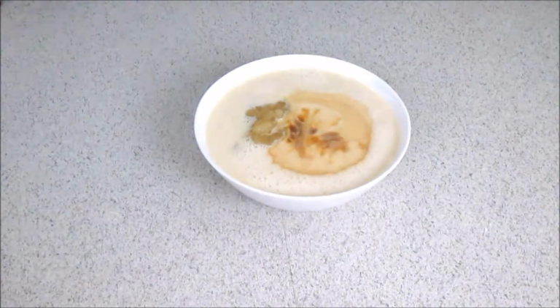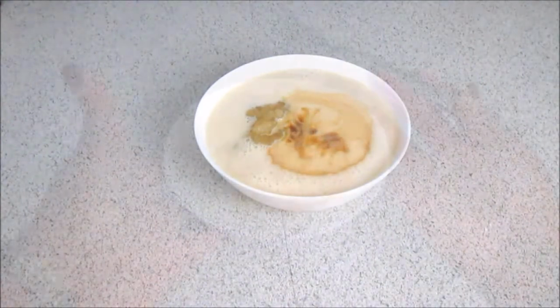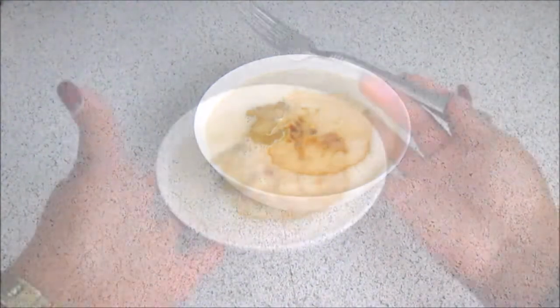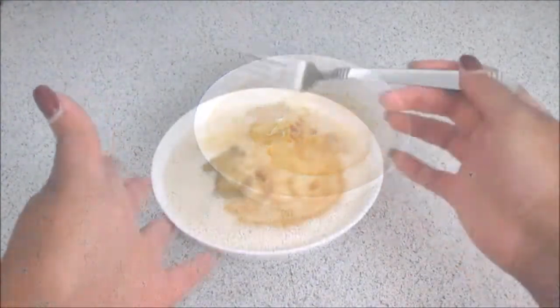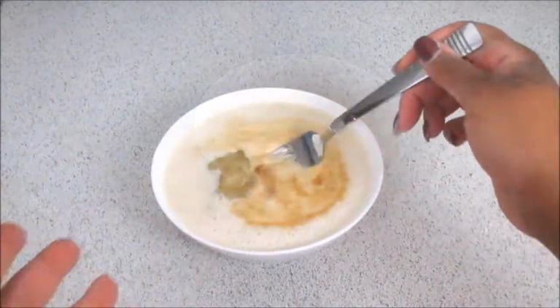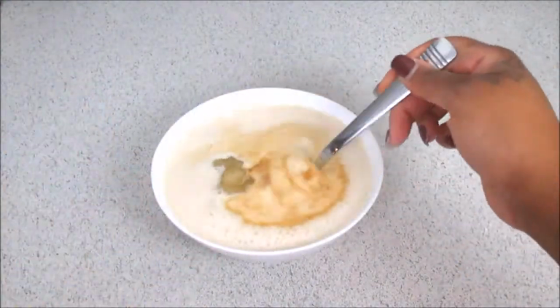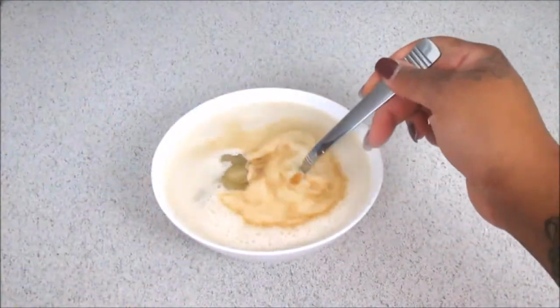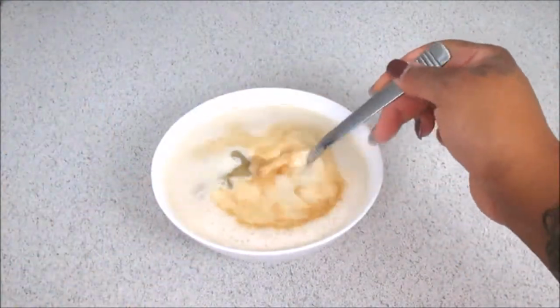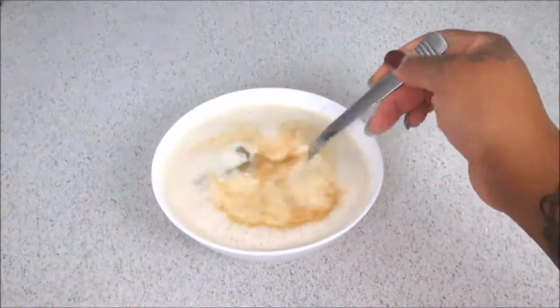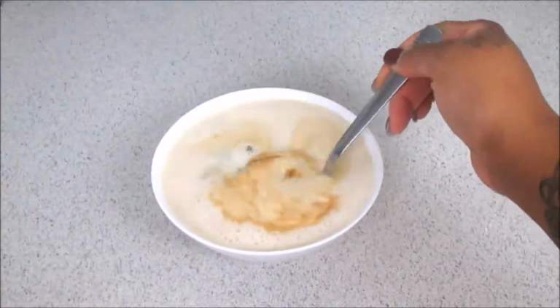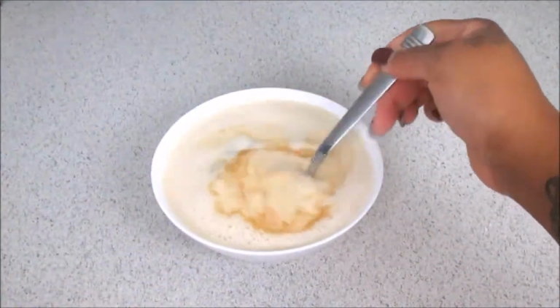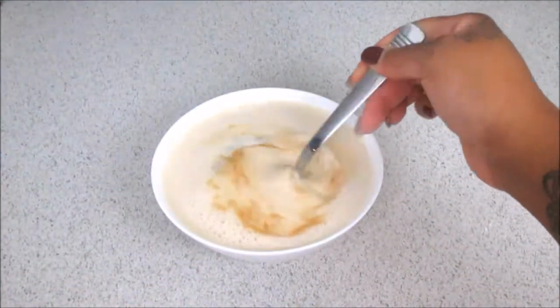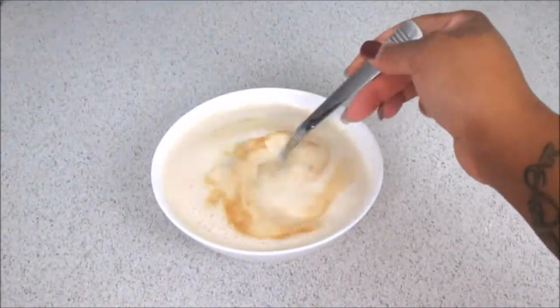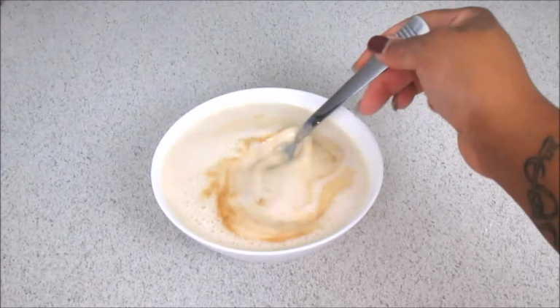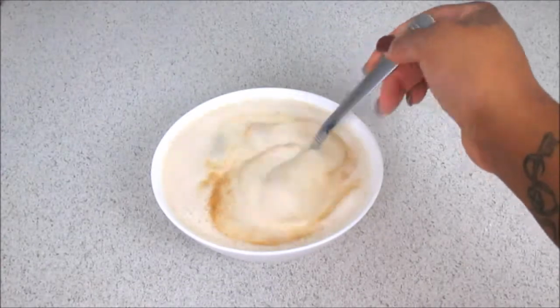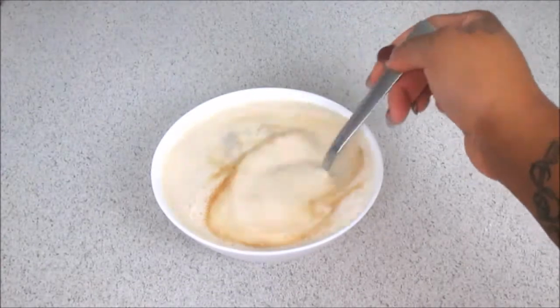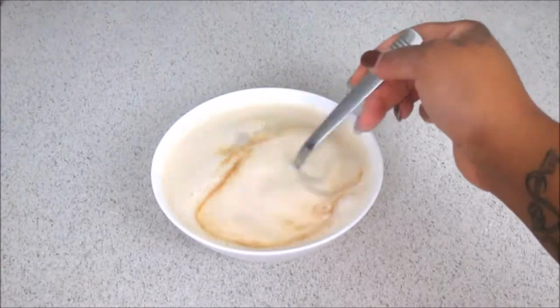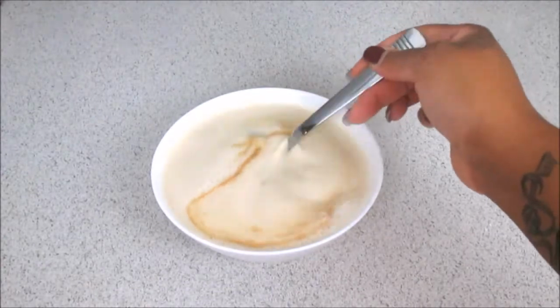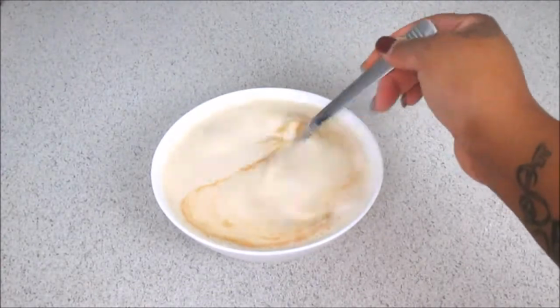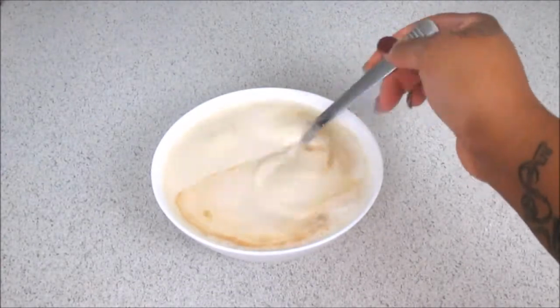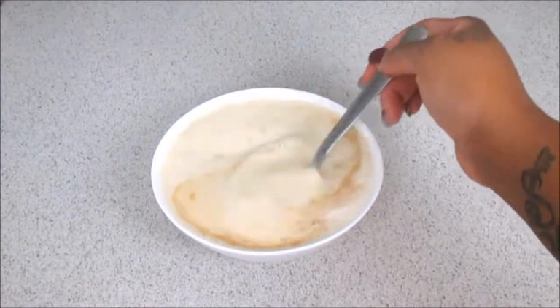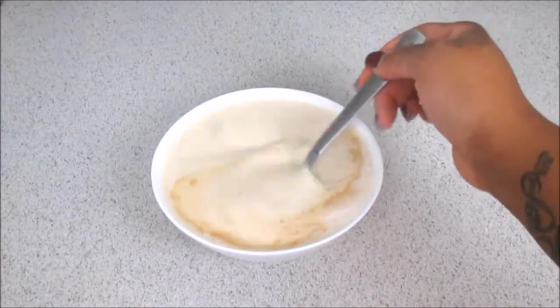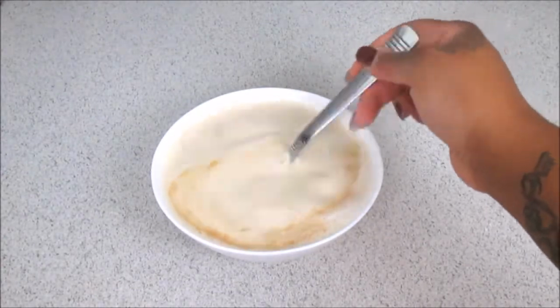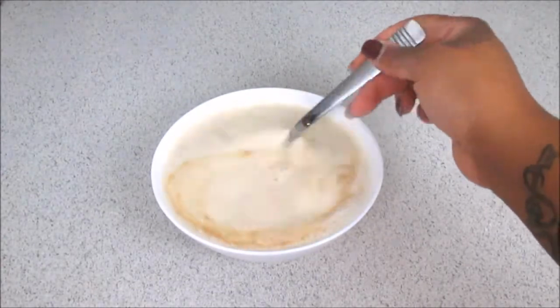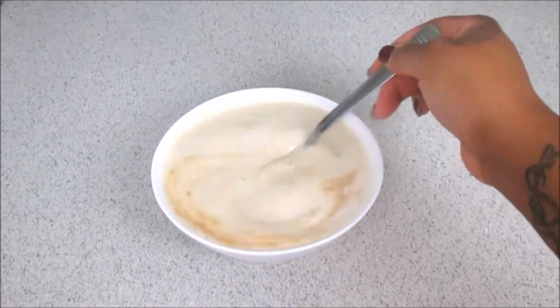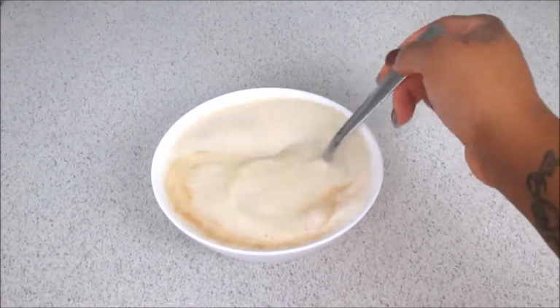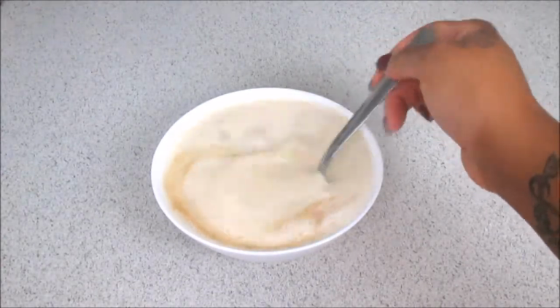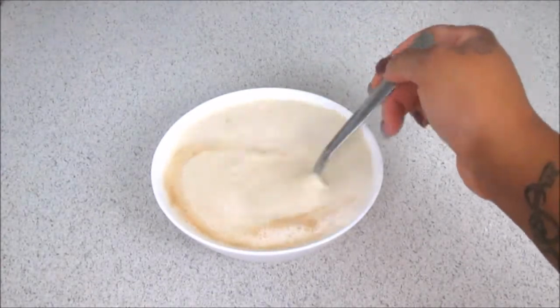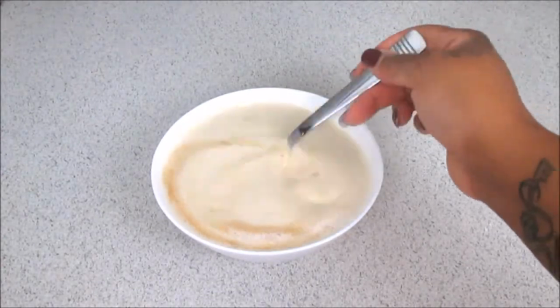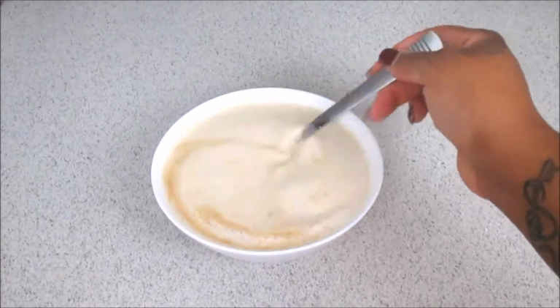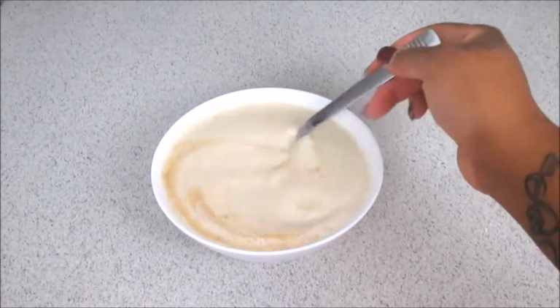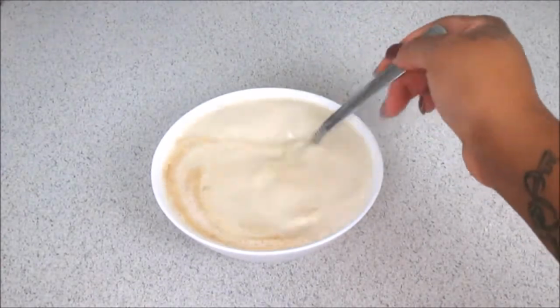Once you have all of your wet ingredients in the same bowl, you're going to whisk this together to help it combine even further, so that you can then combine it with your dry ingredients.